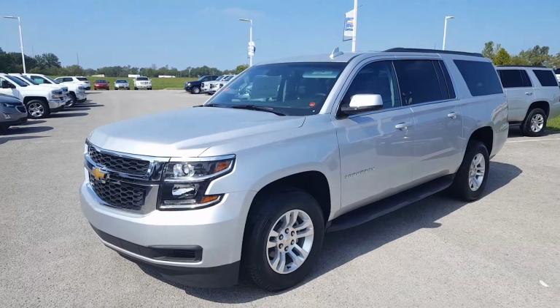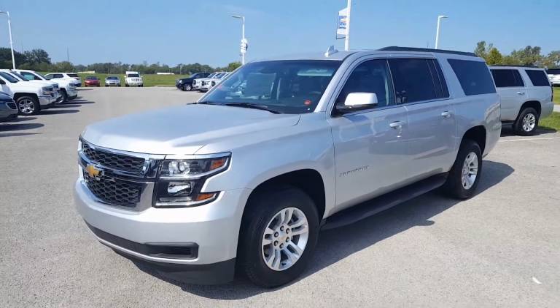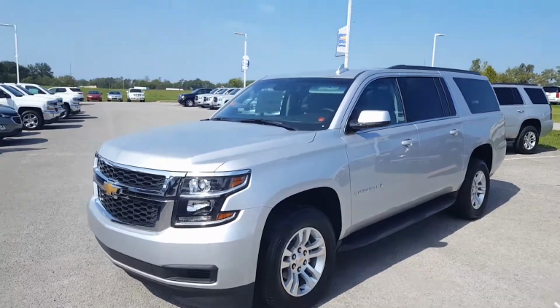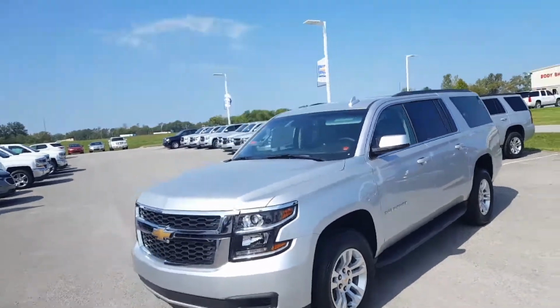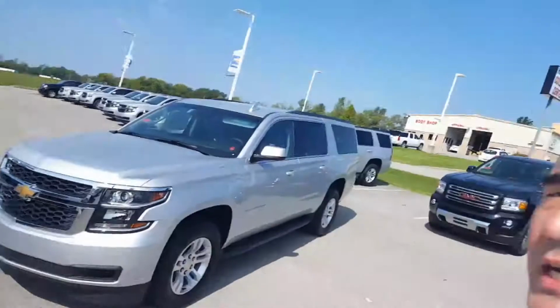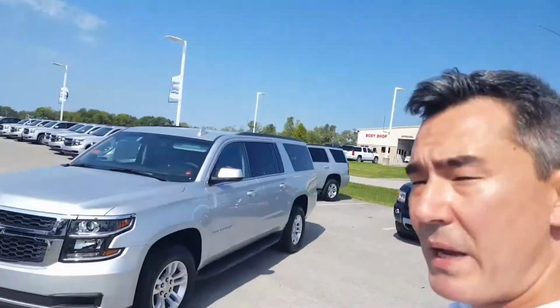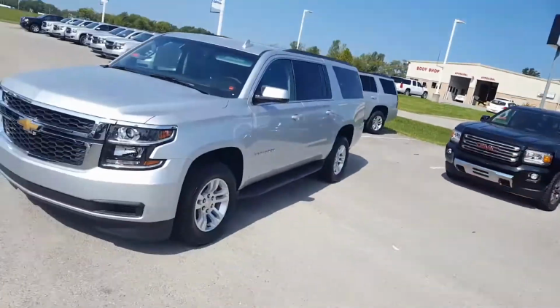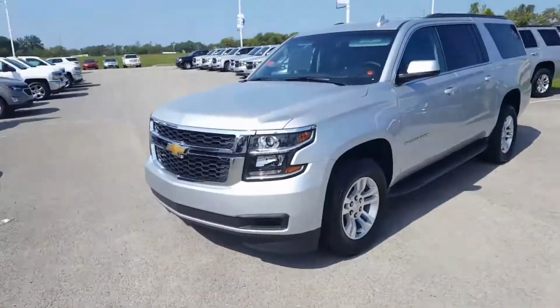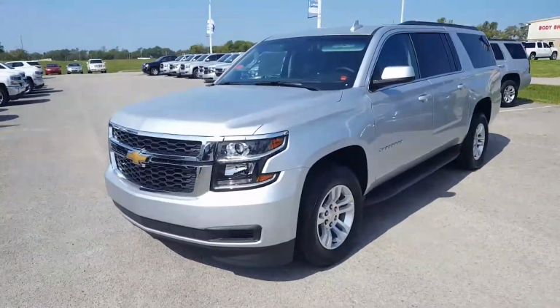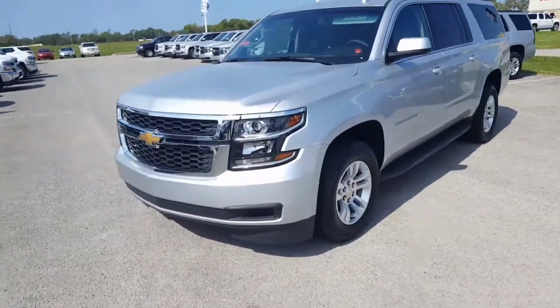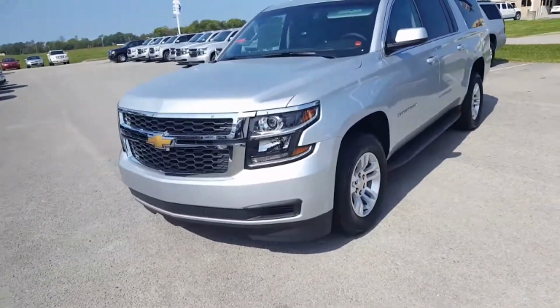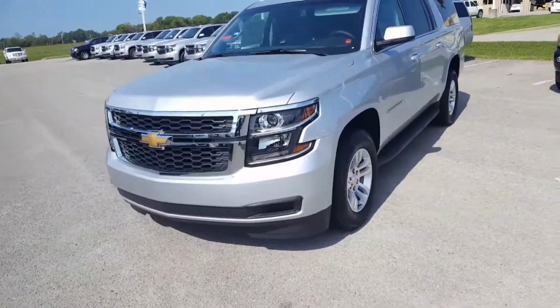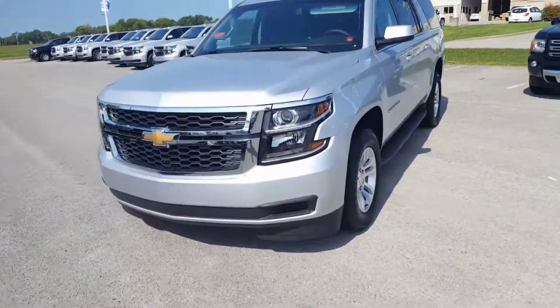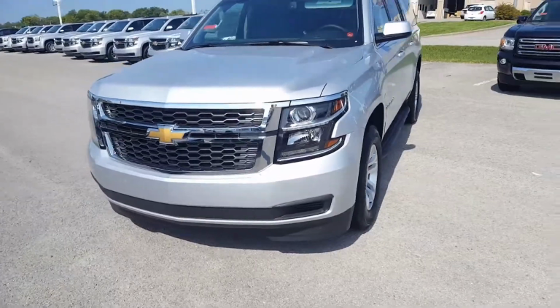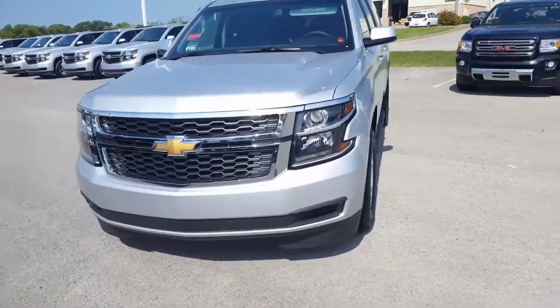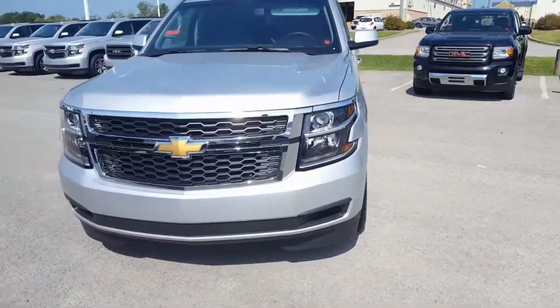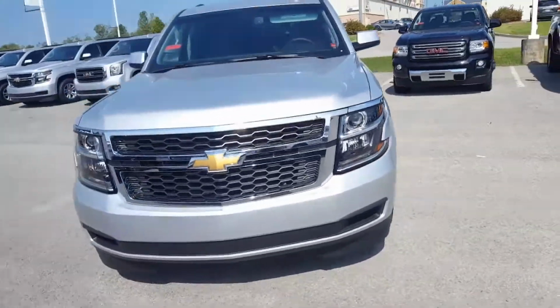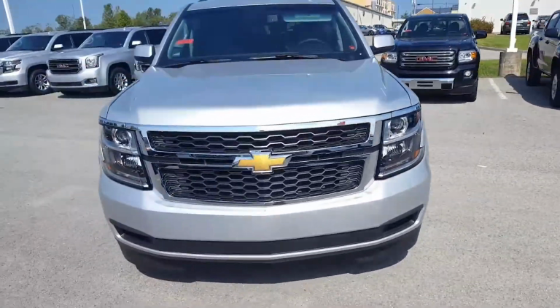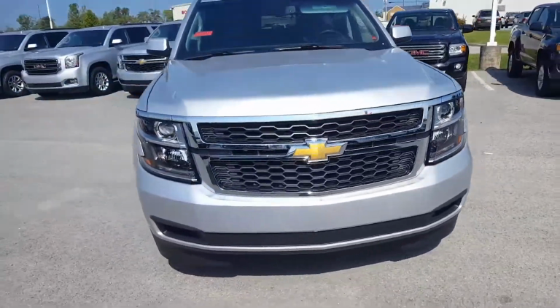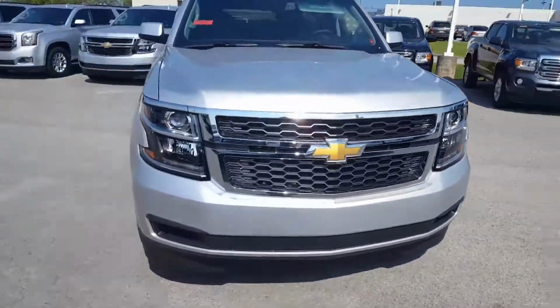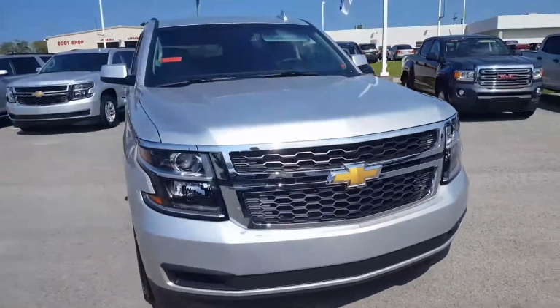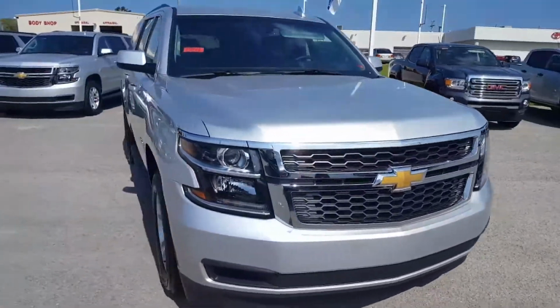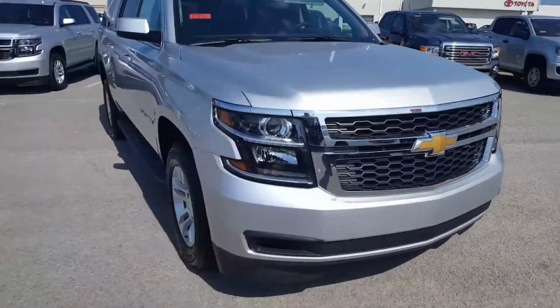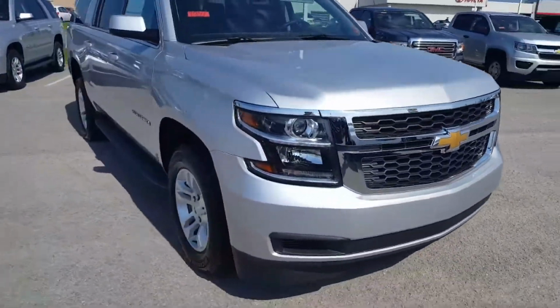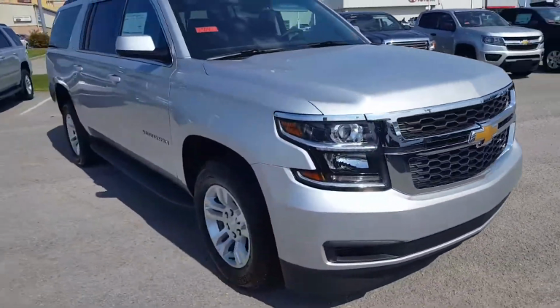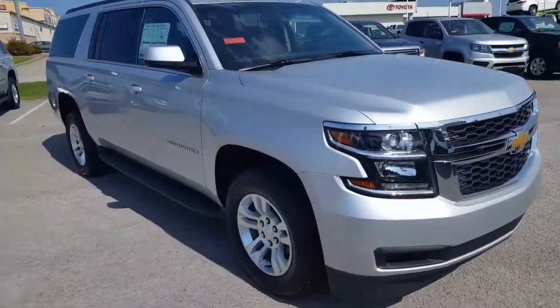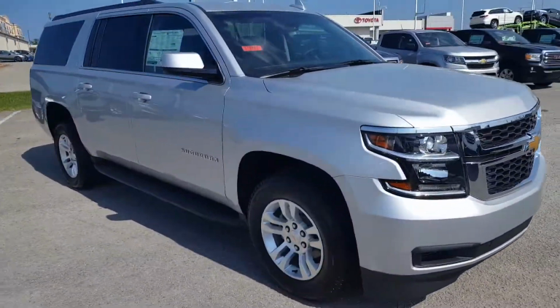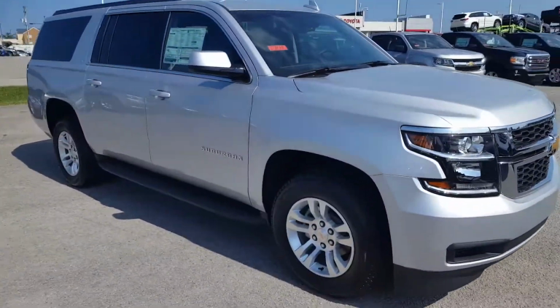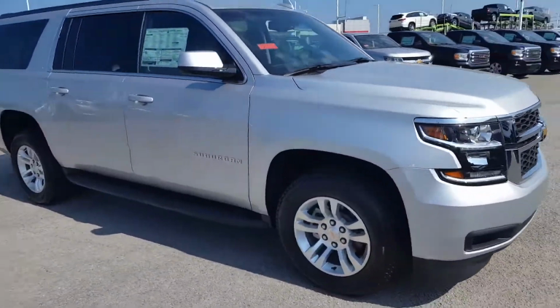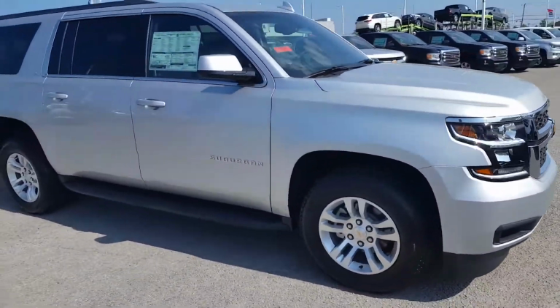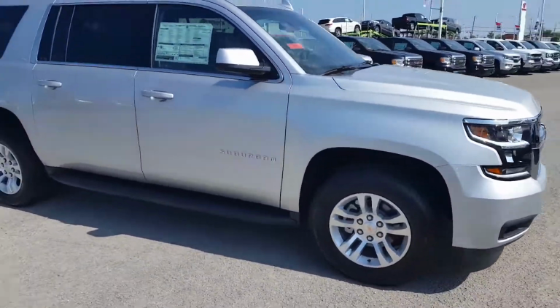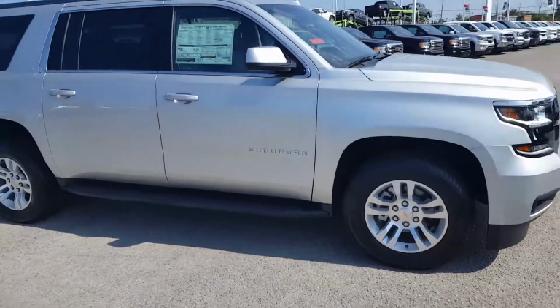Hello George, this is John here at Patriot Chevrolet. Here is the Suburban you inquired about — I wanted to give you a better look at it. Not sure how familiar you are with the vehicle, so let me show you around.